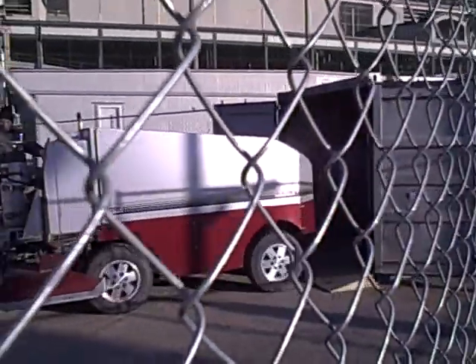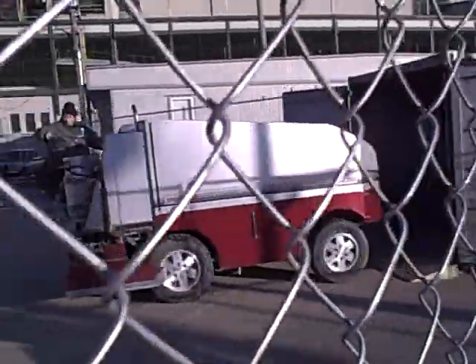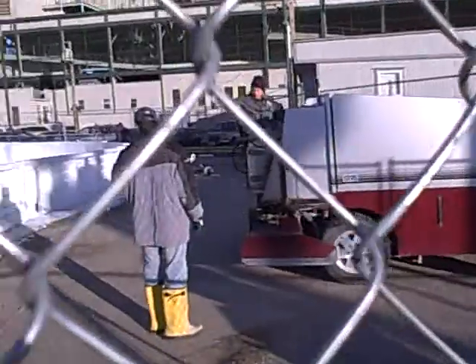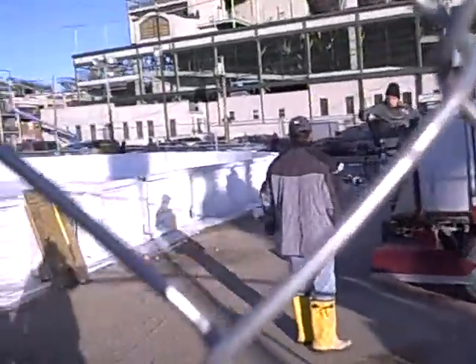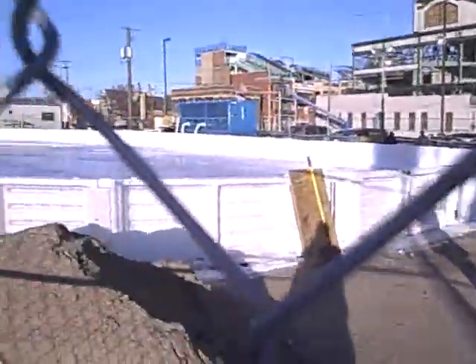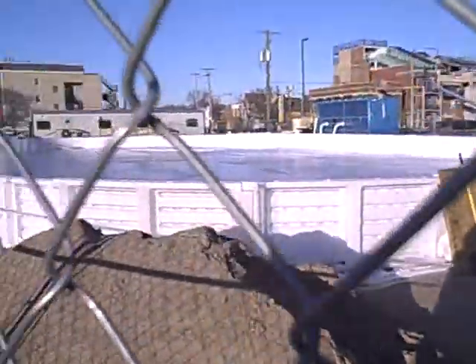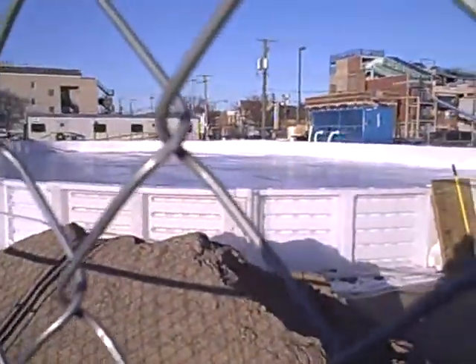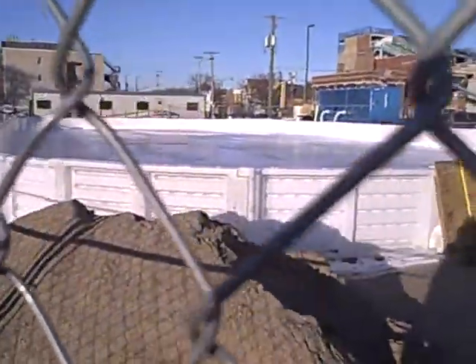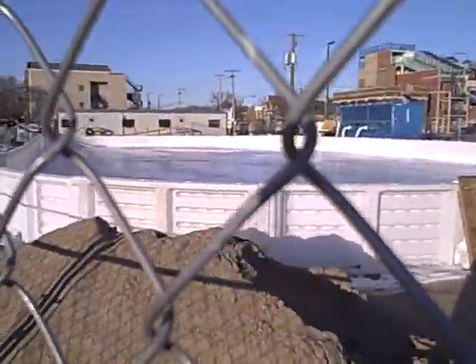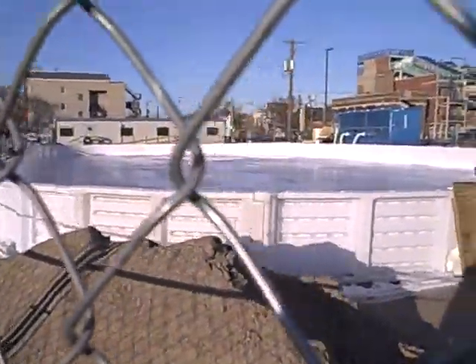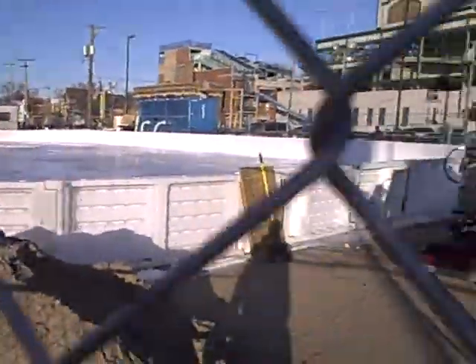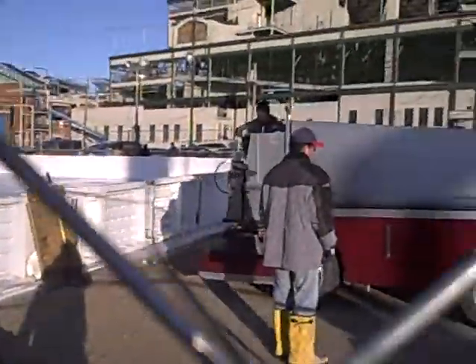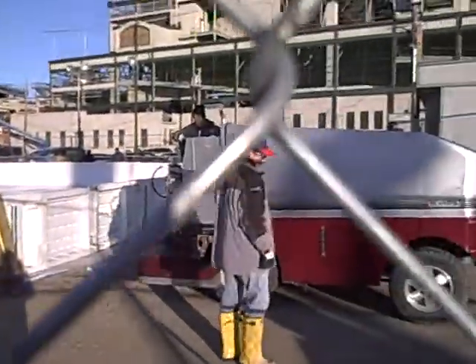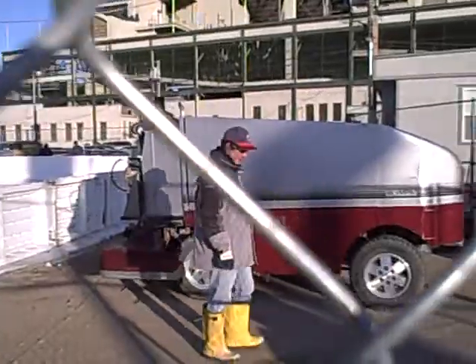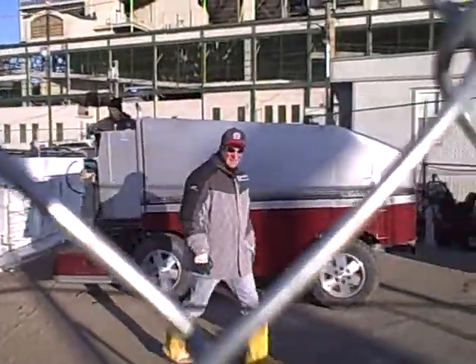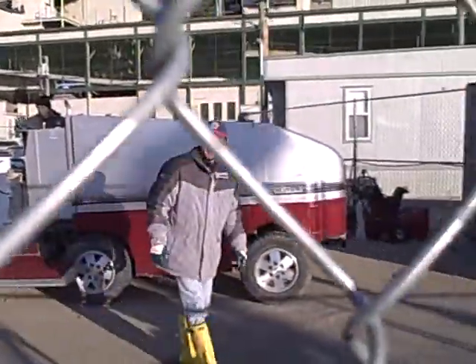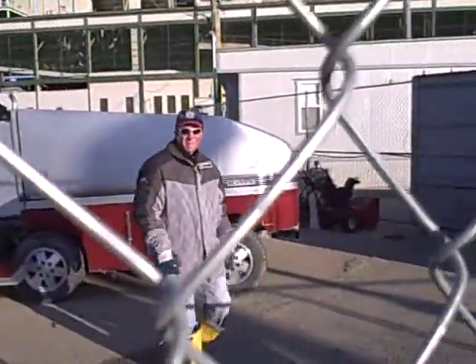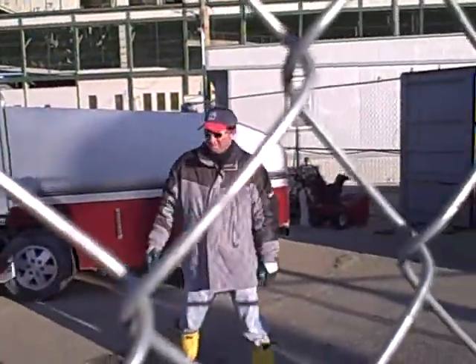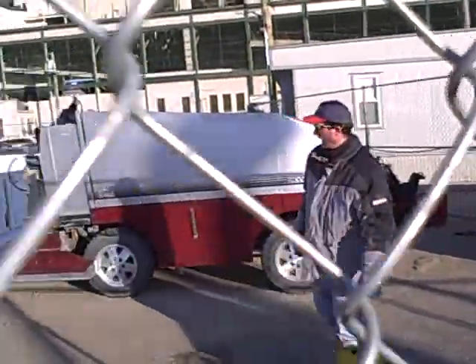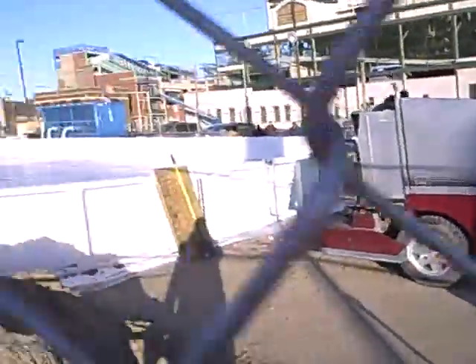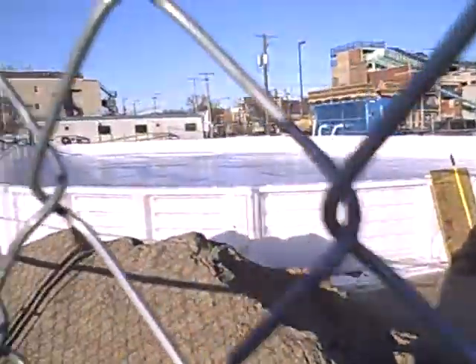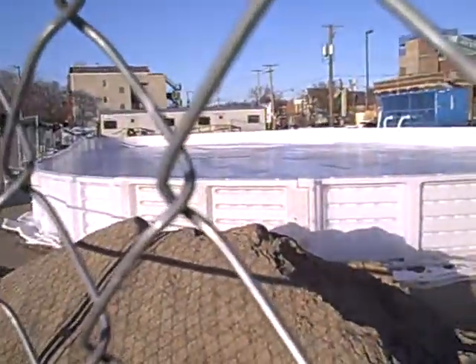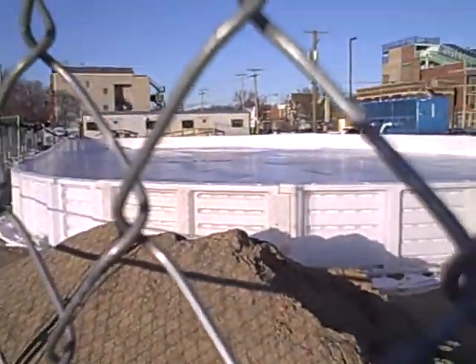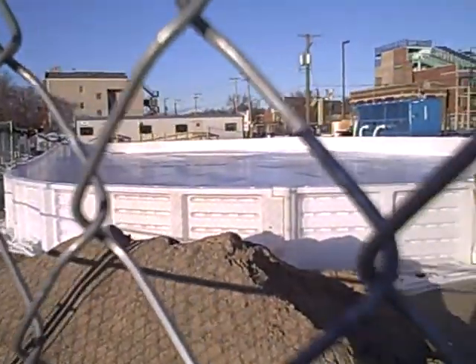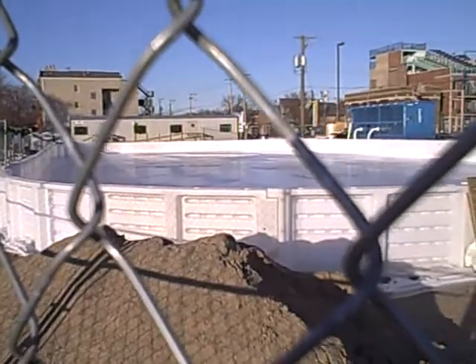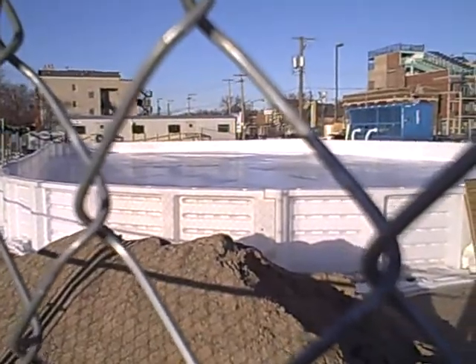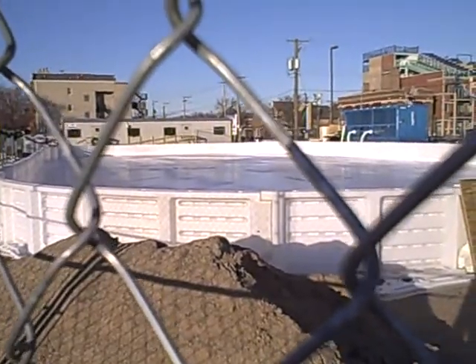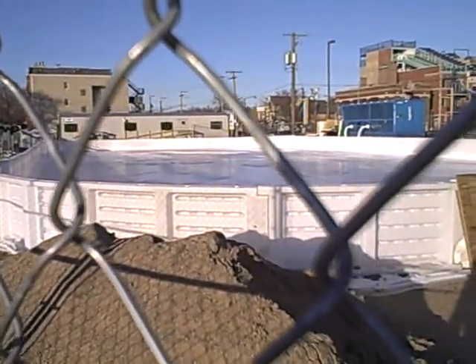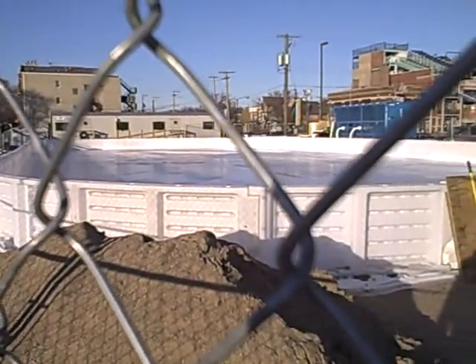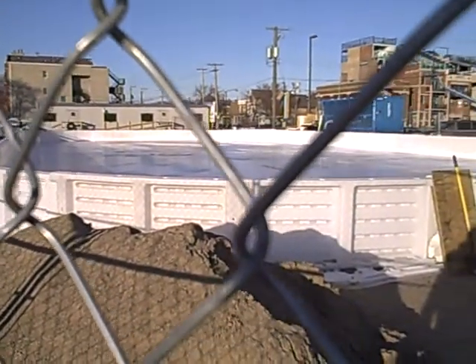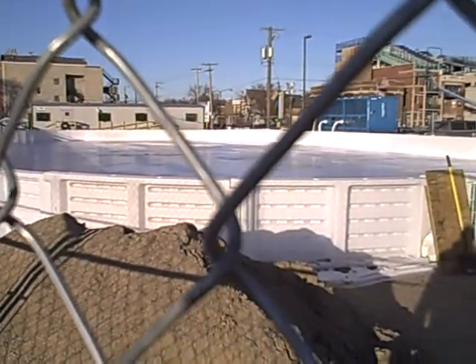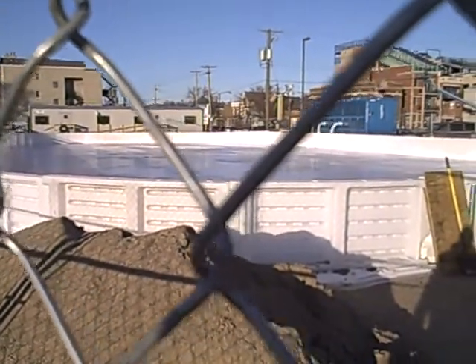Getting ready to do the ice here at Wrigley Field. How long until we can skate? Probably Saturday. Saturday? We're opening Saturday here. Wrigley Field — reporting from Wrigley Field. The Skating Rink.